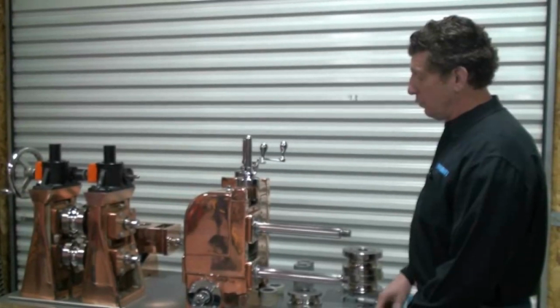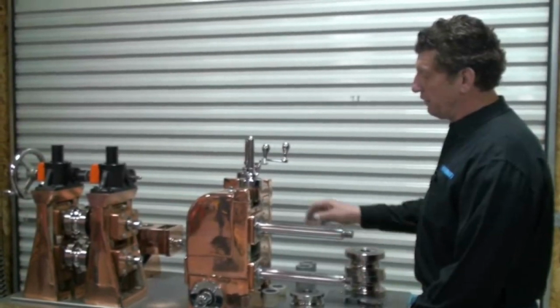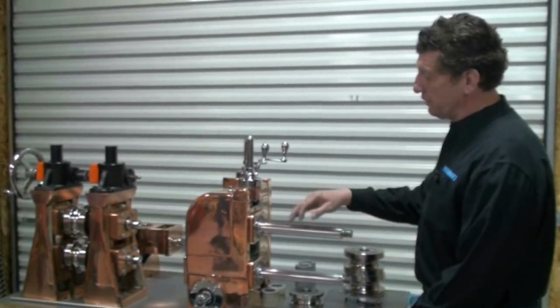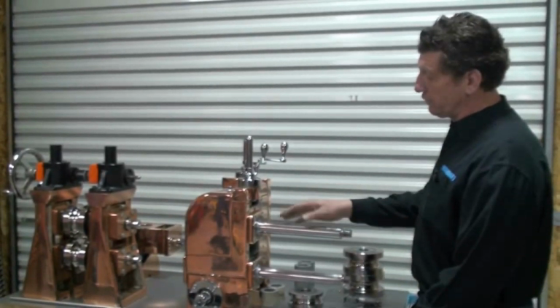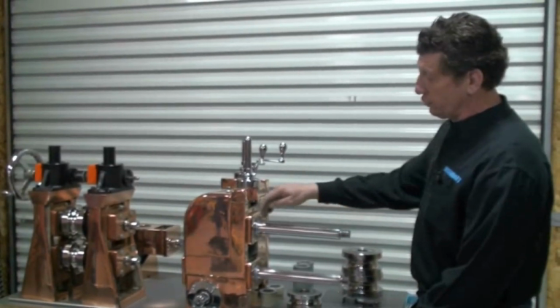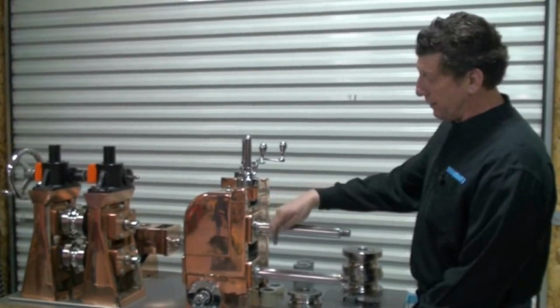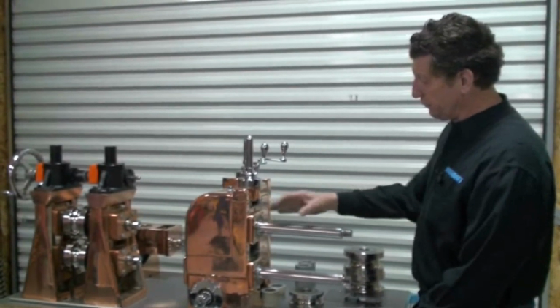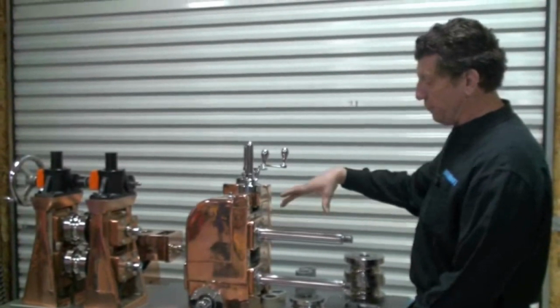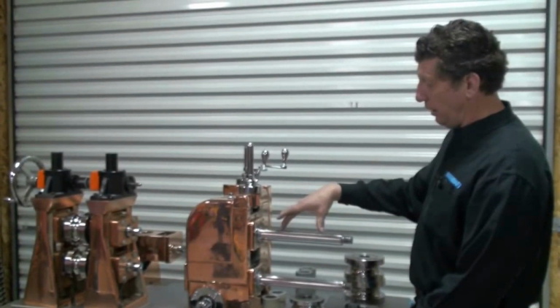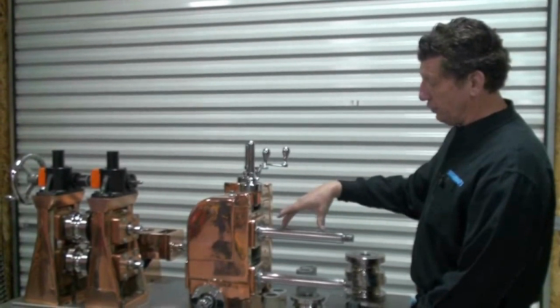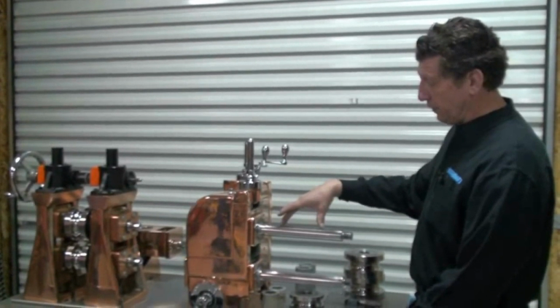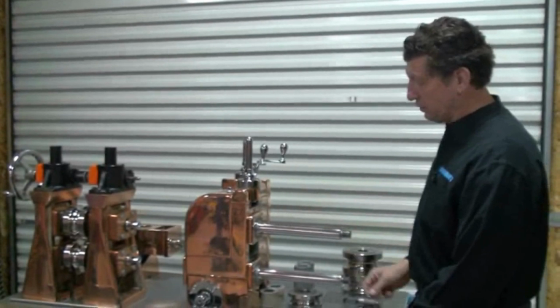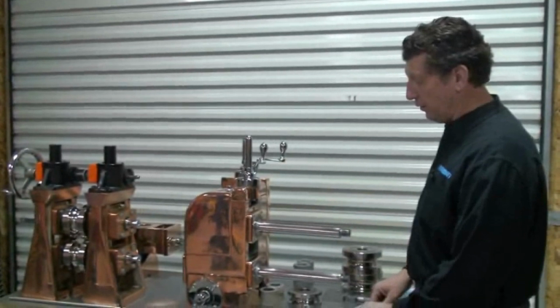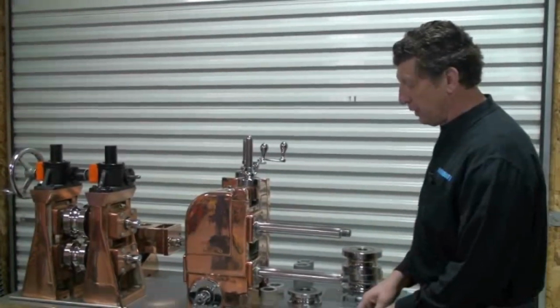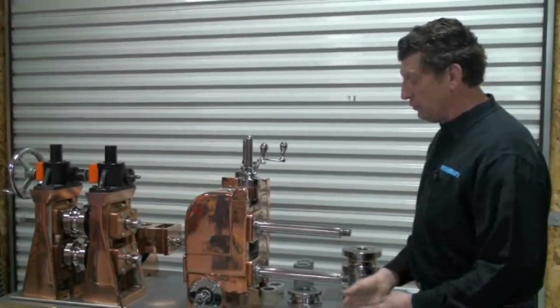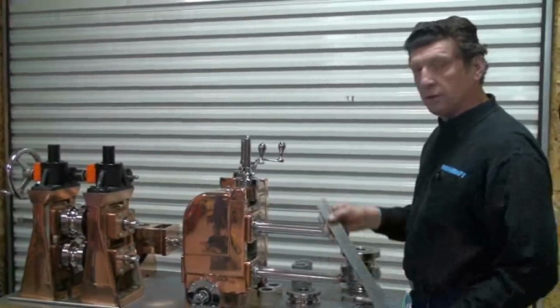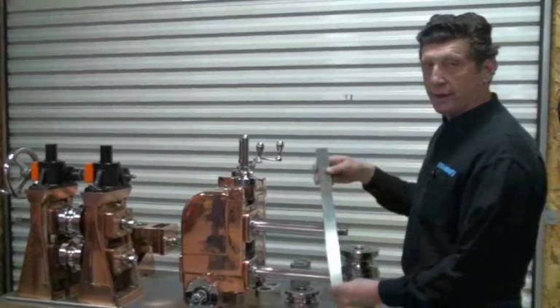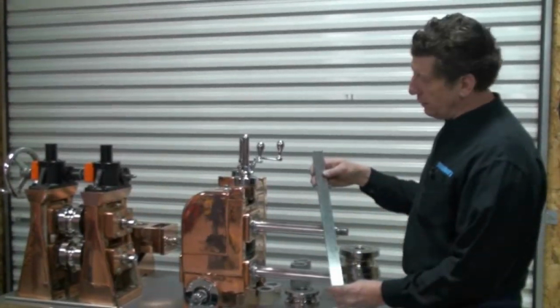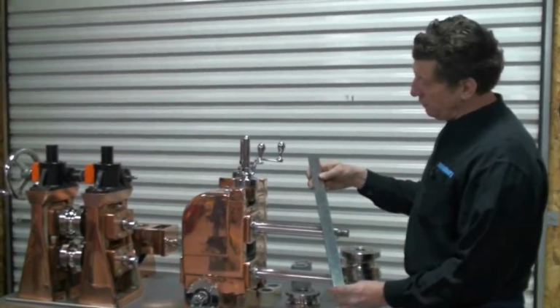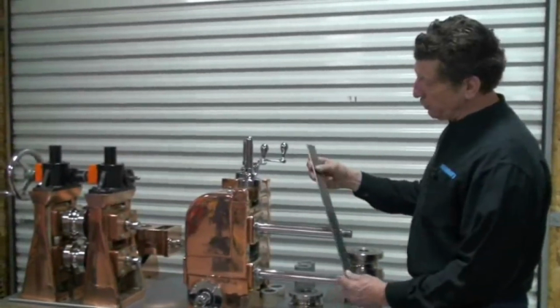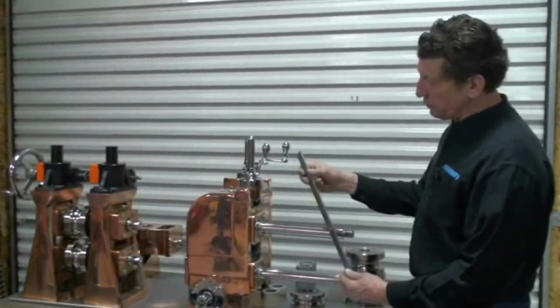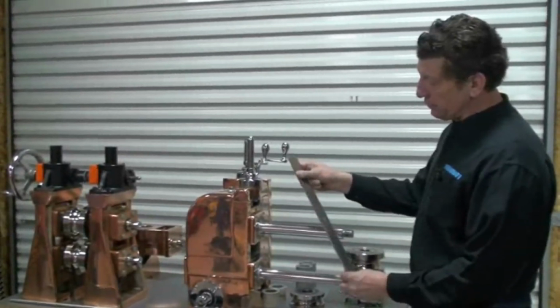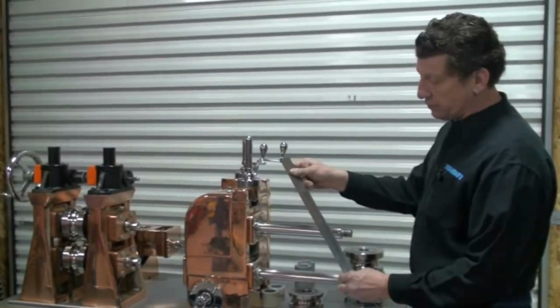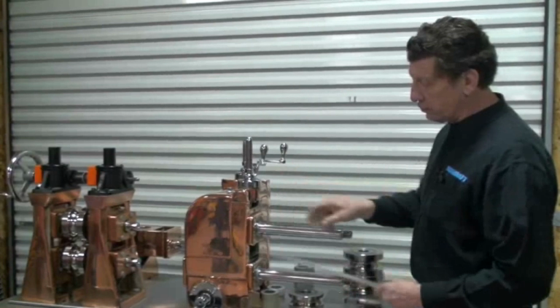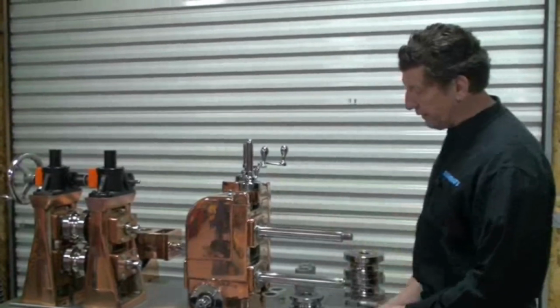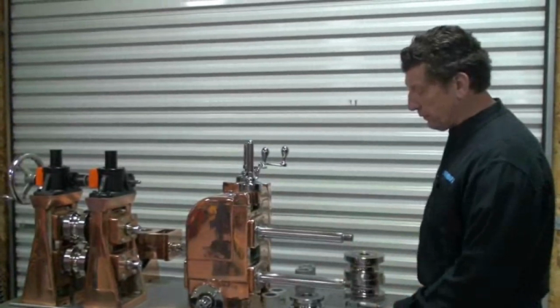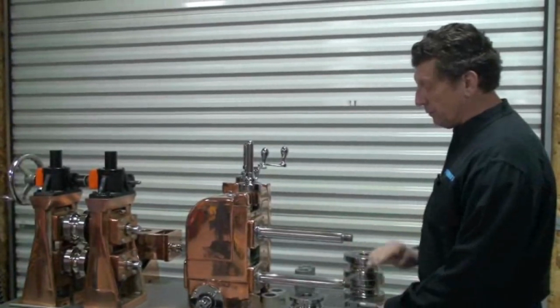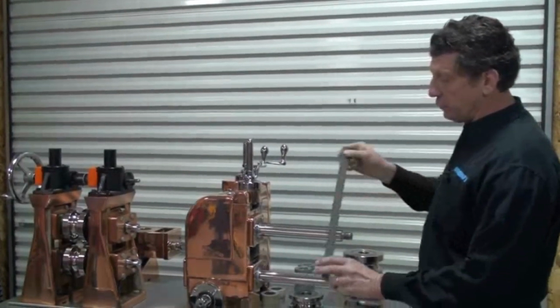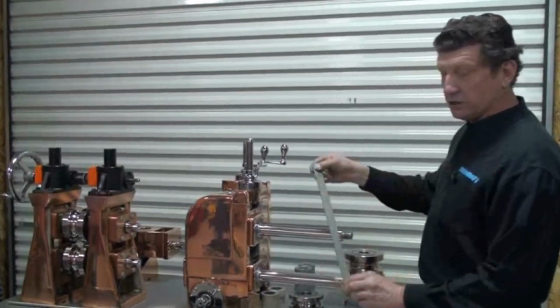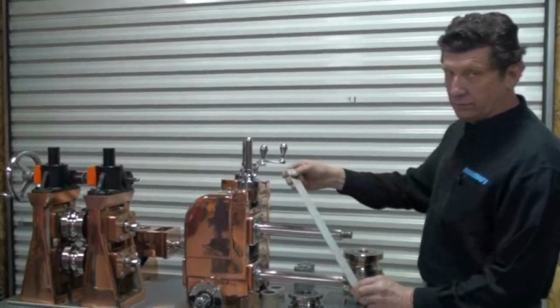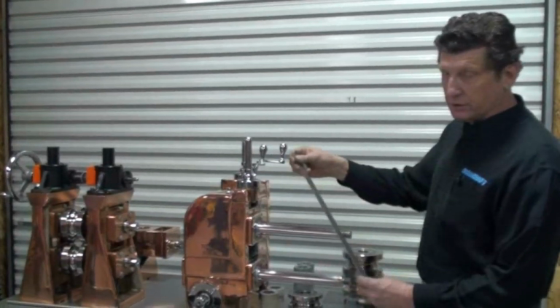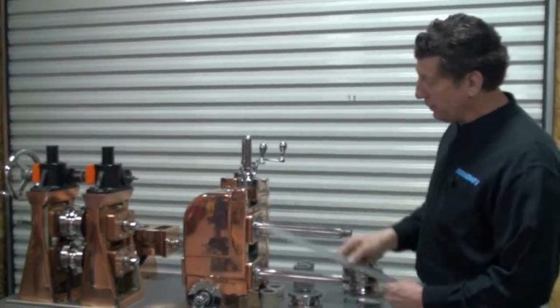We're going to cover the procedure of checking shoulder alignment and parallel of tooling when it's installed on the mill, using a straight edge. You can purchase one from Scarrett, which is a precision ground straight edge. Many will use a scale for the same purpose.